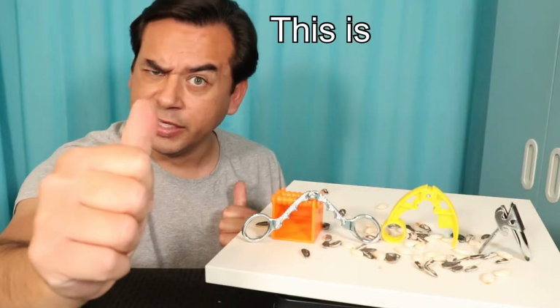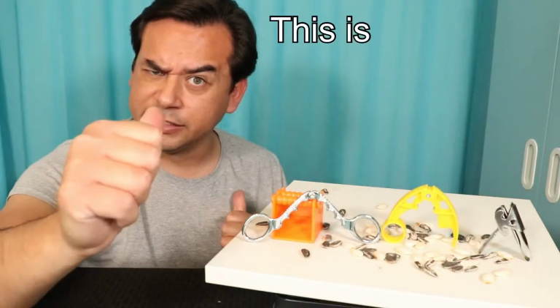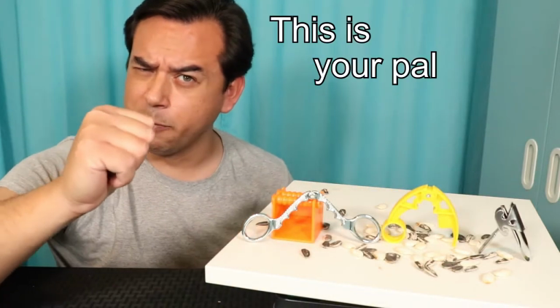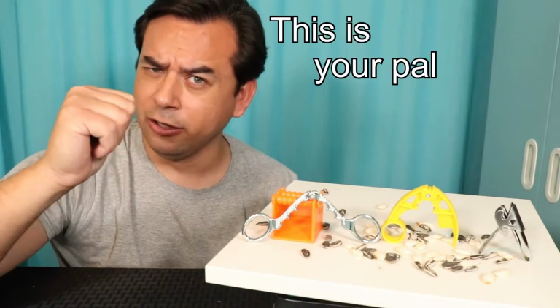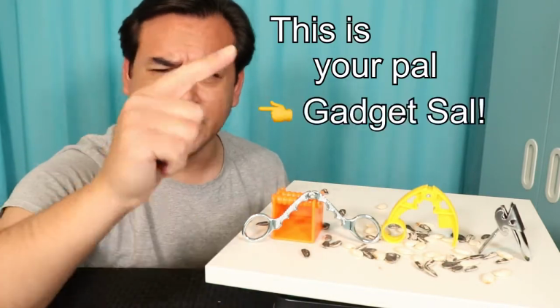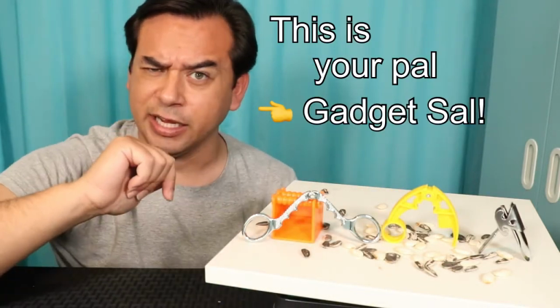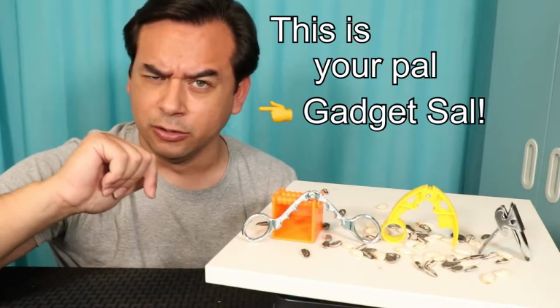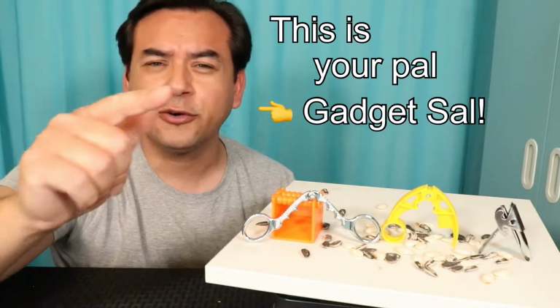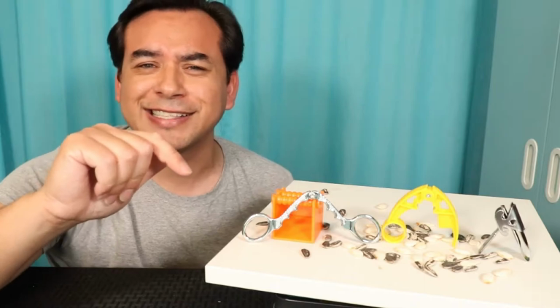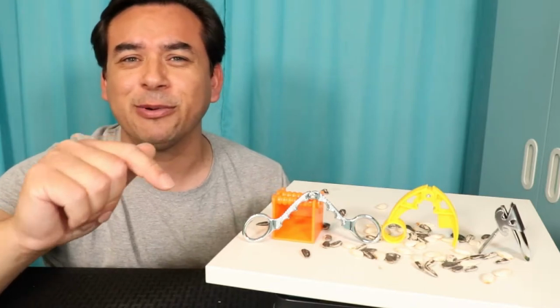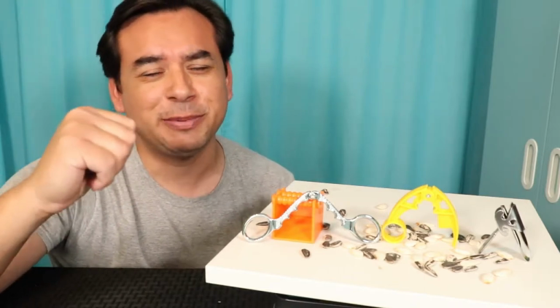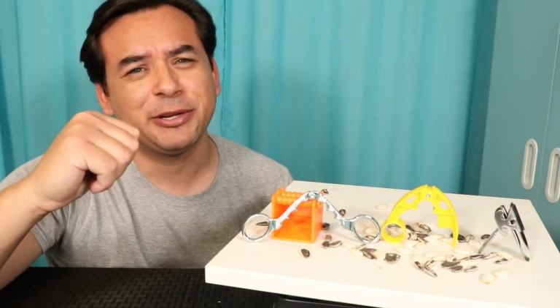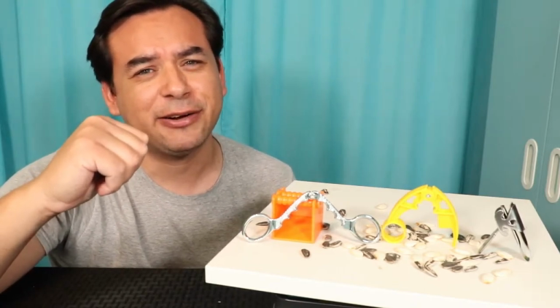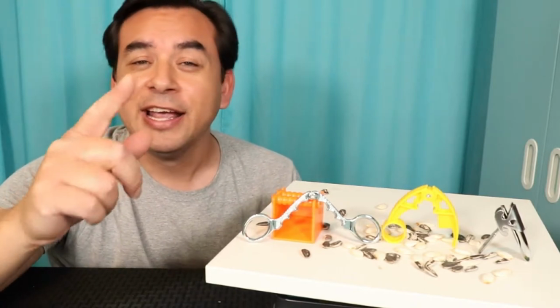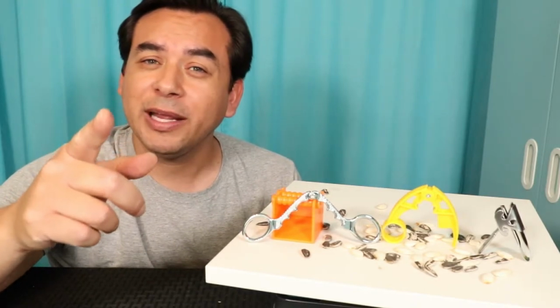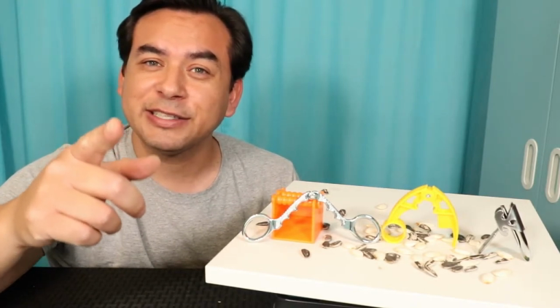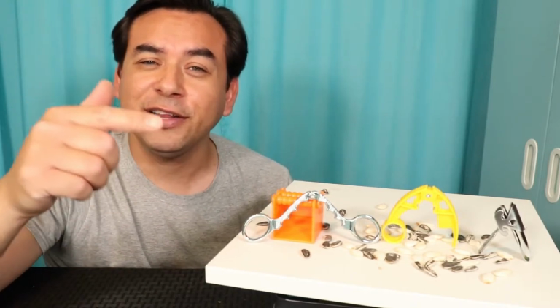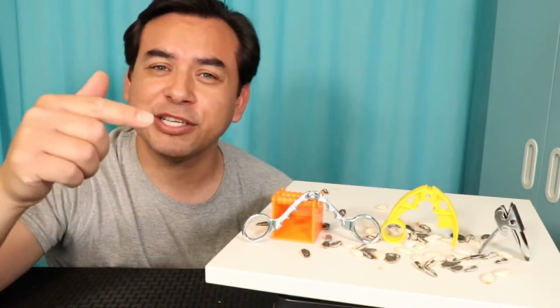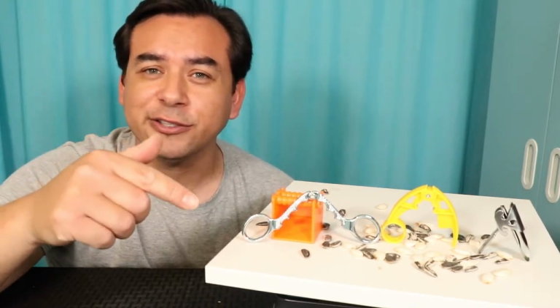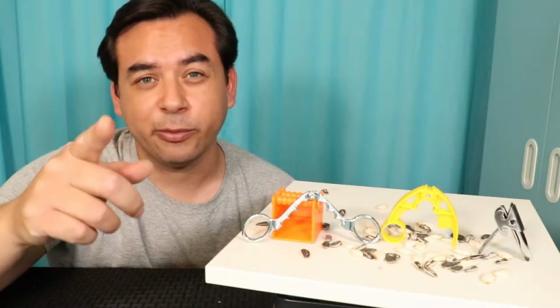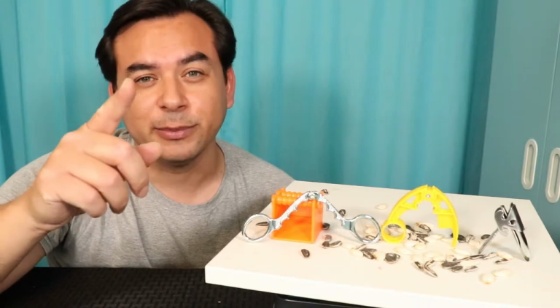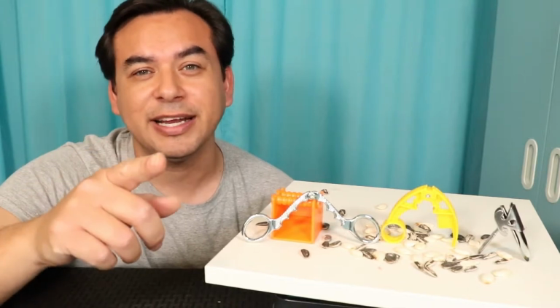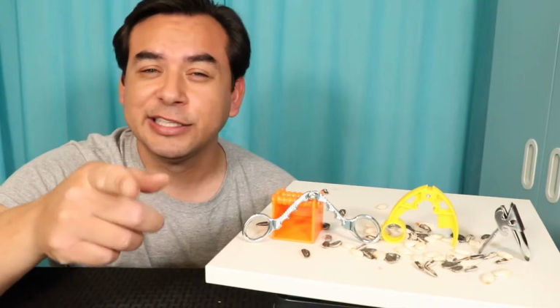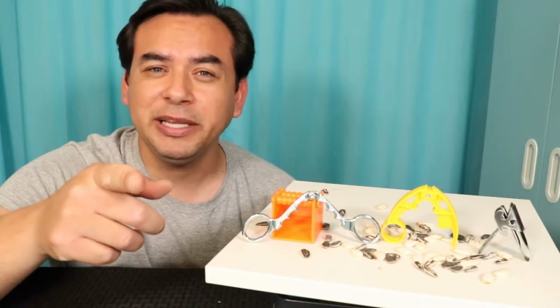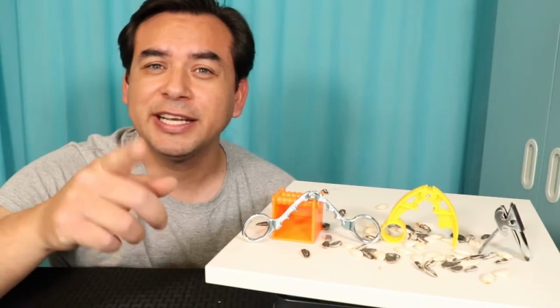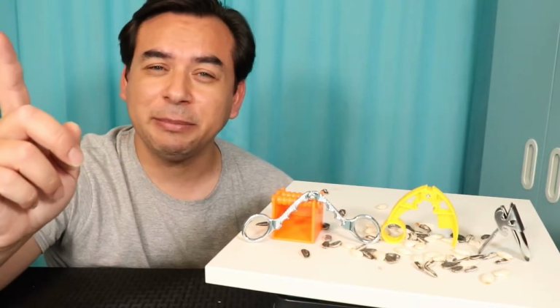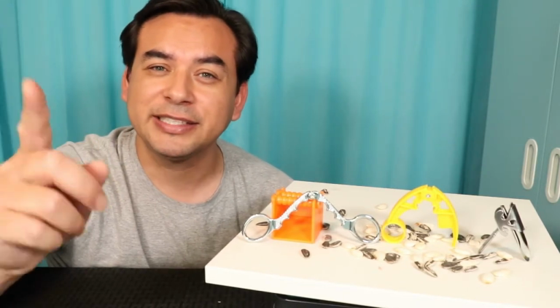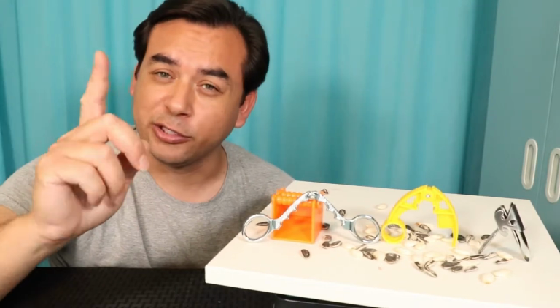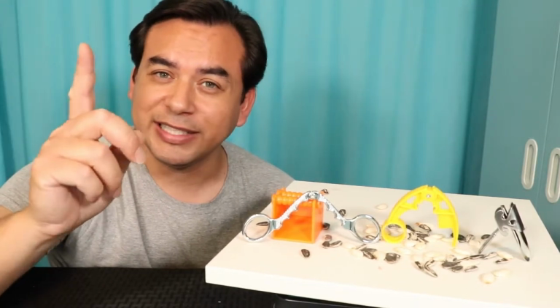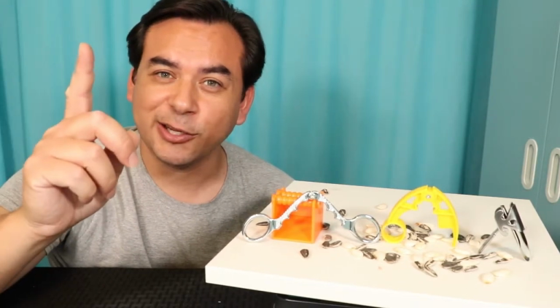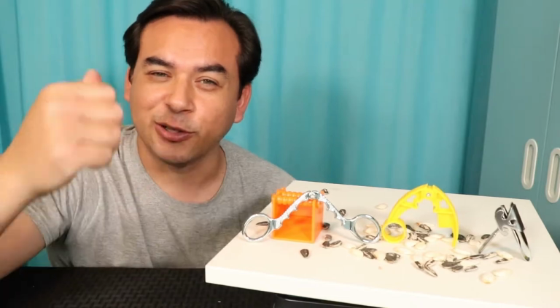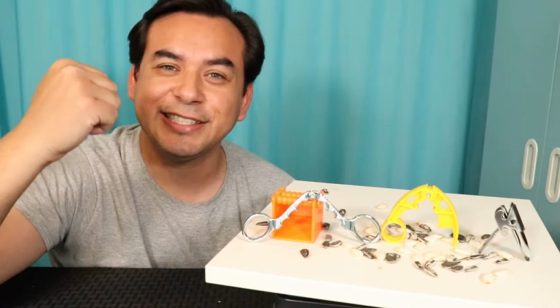This is your pal Gadget Cell, and of course that's not my real voice, but it is me, your pal. What we have today is a few AliExpress shellcrackers and we're going to rate them from zero to ten — zero being the worst, ten being the best — but it's only one test, that's all. So let's get this started.